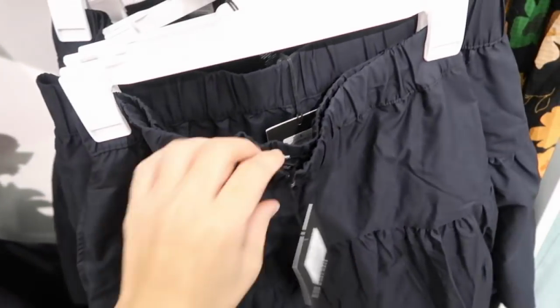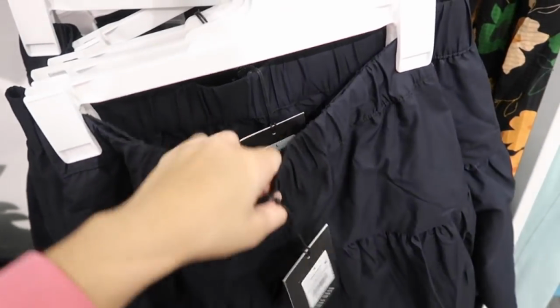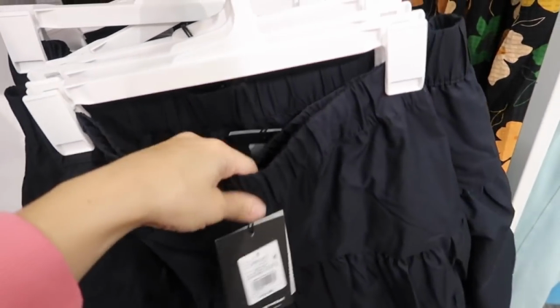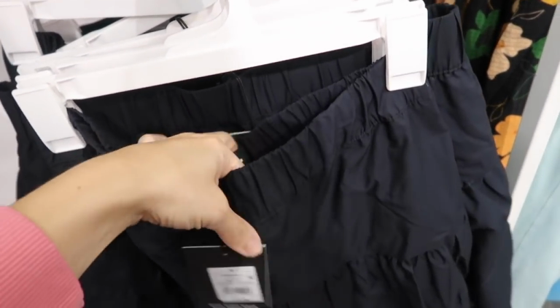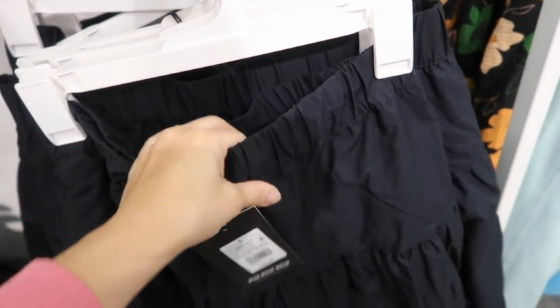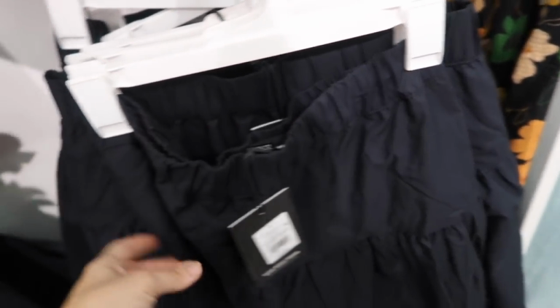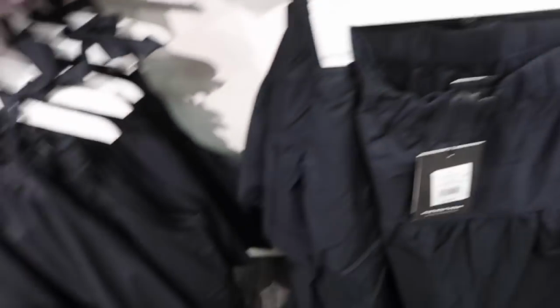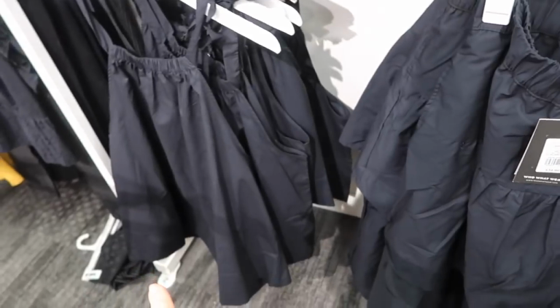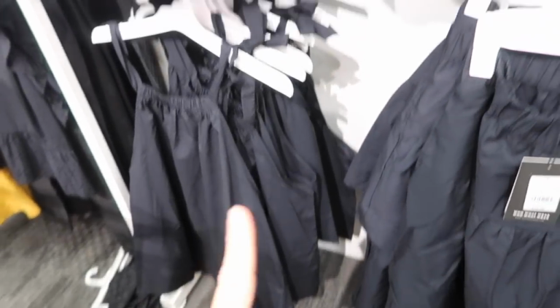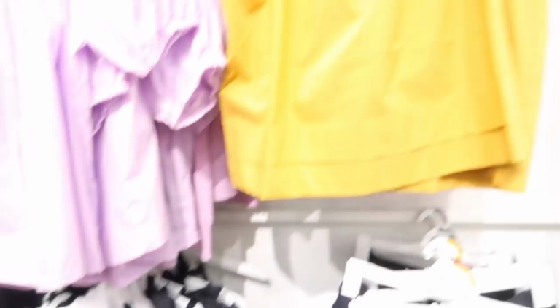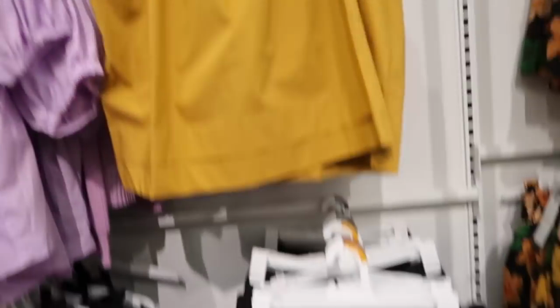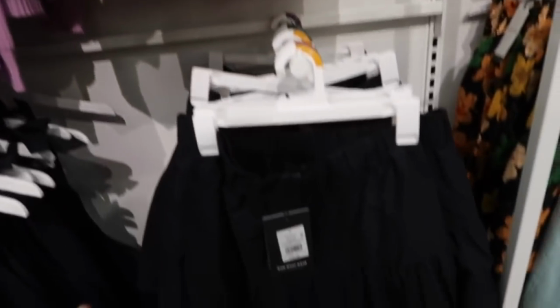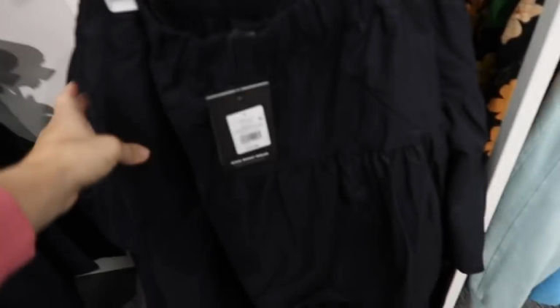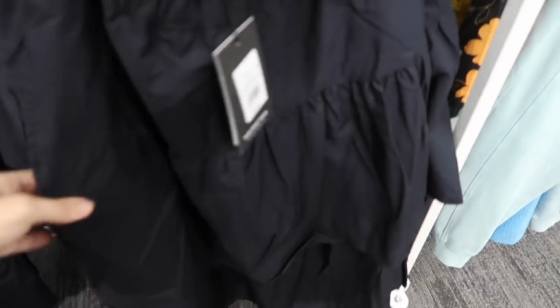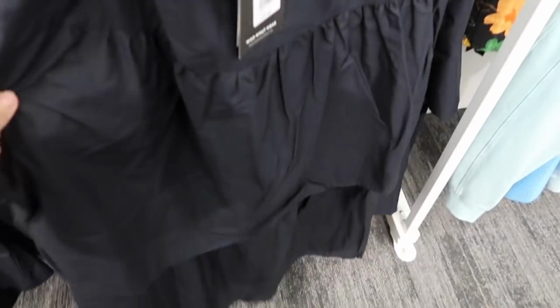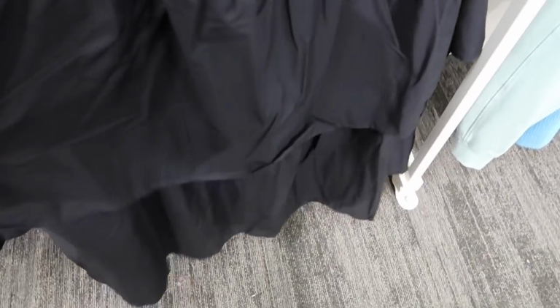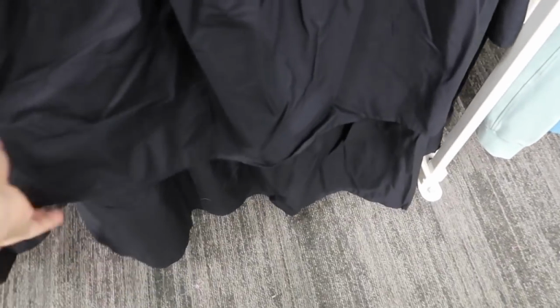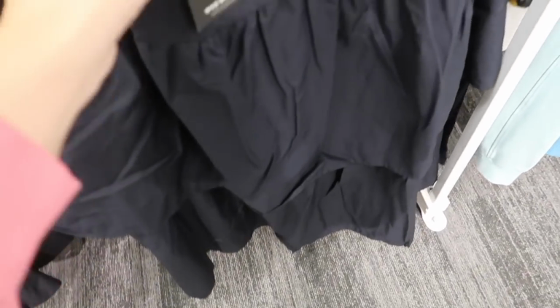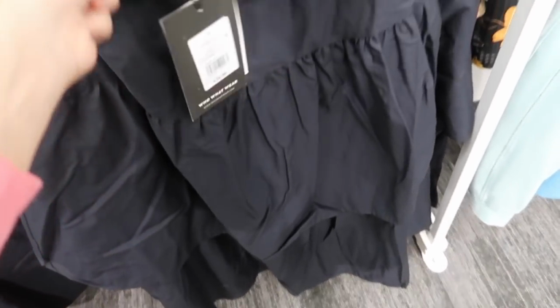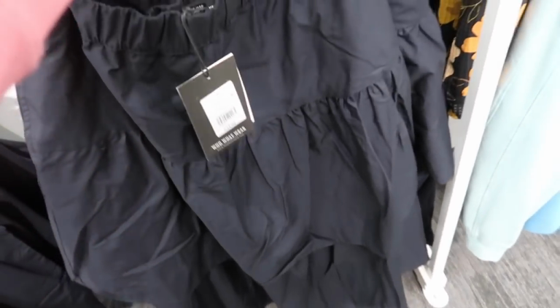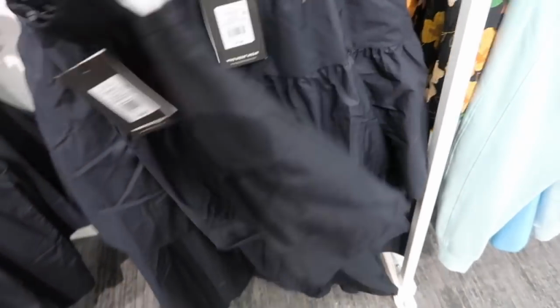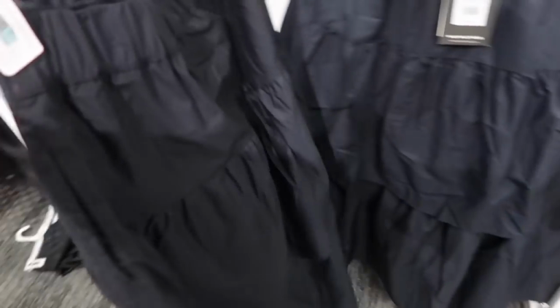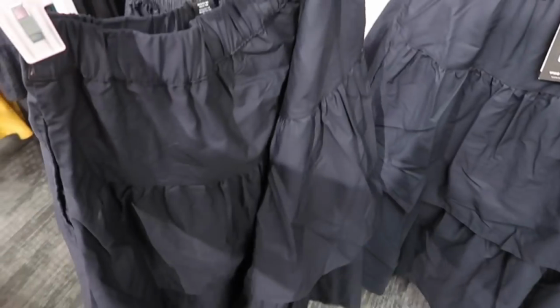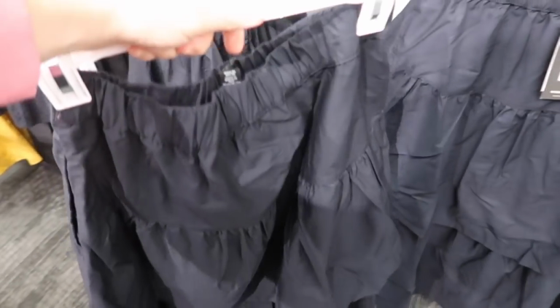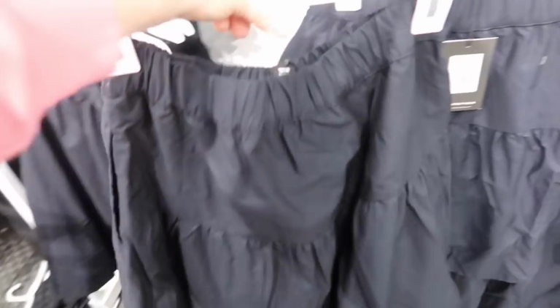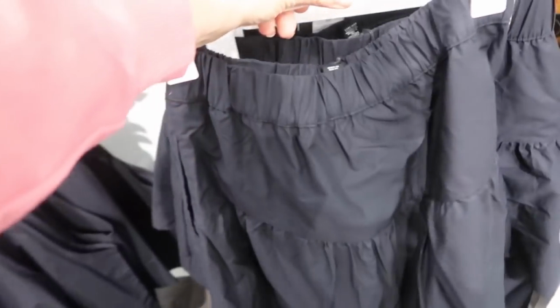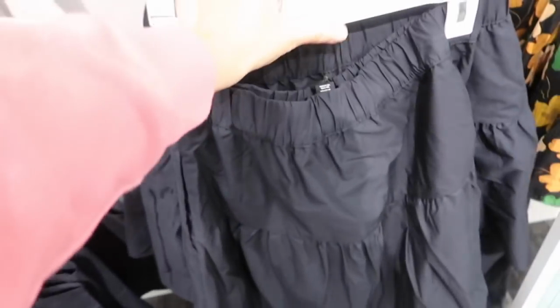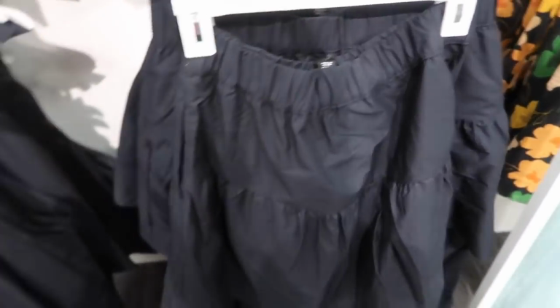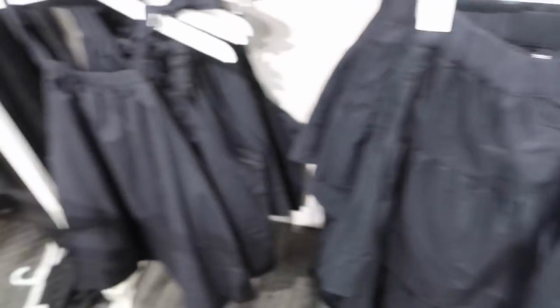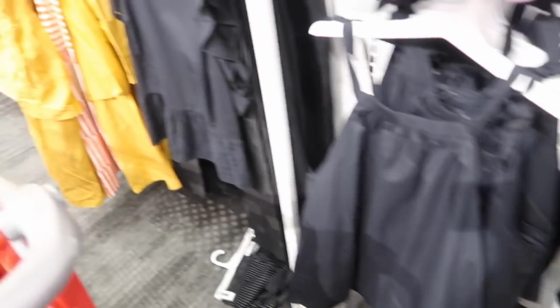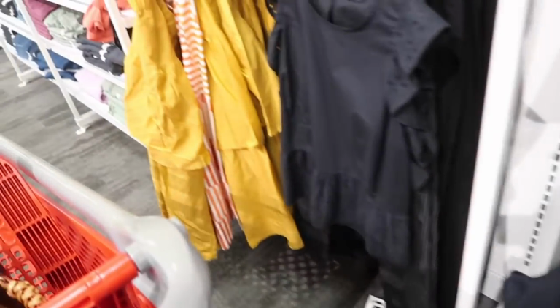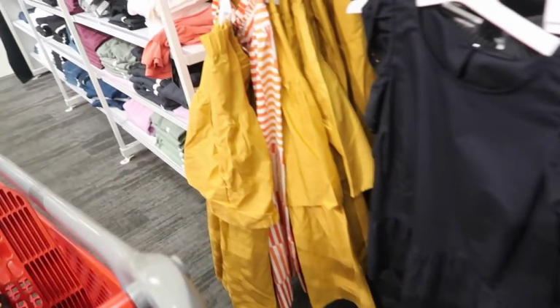Also new is this little tiered skirt. It has that elastic waistband, same poplin fabric as those tank tops, and tiers all the way down. This one's $34.99, comes in the black and also in that same gold color.